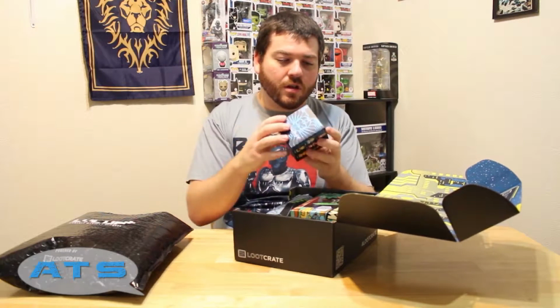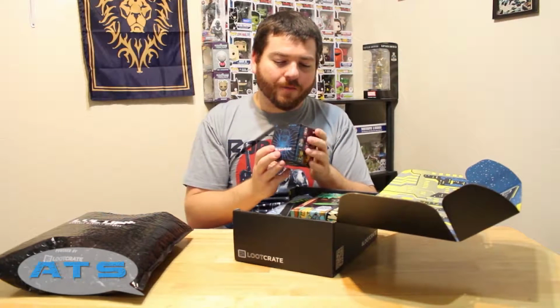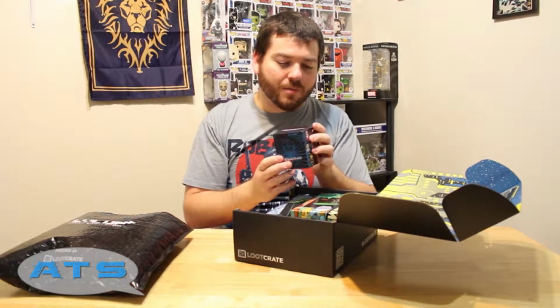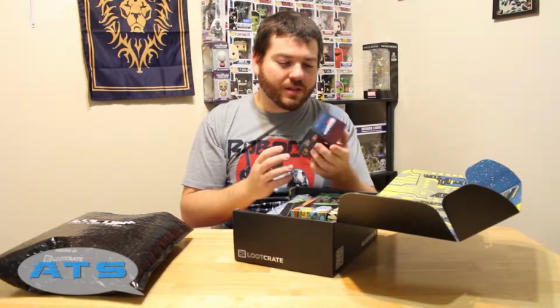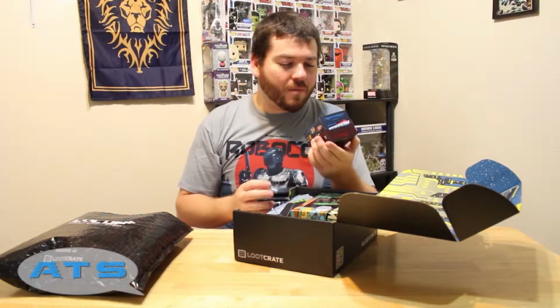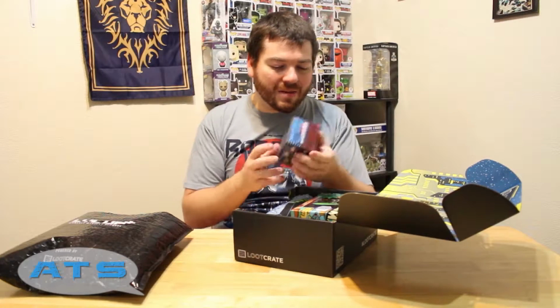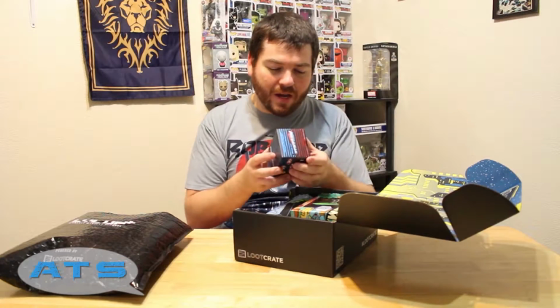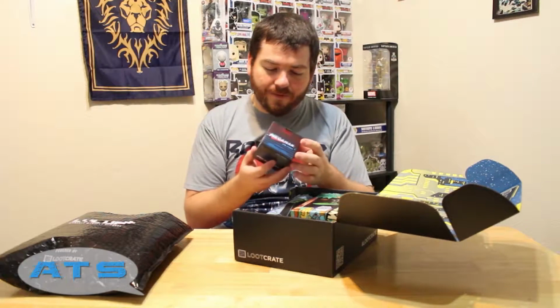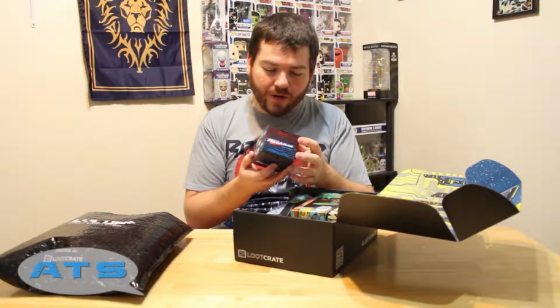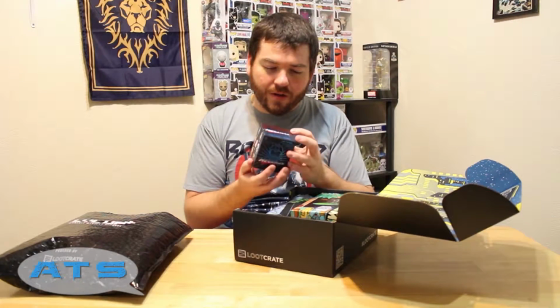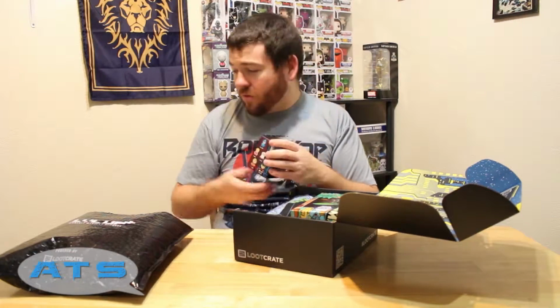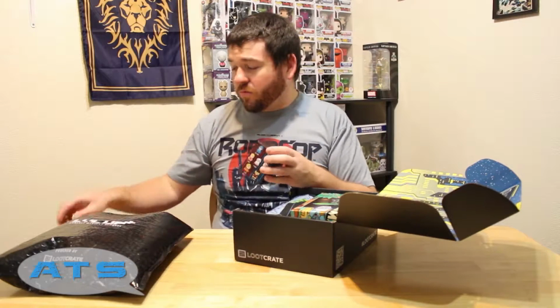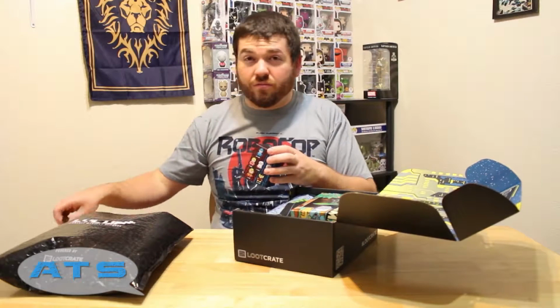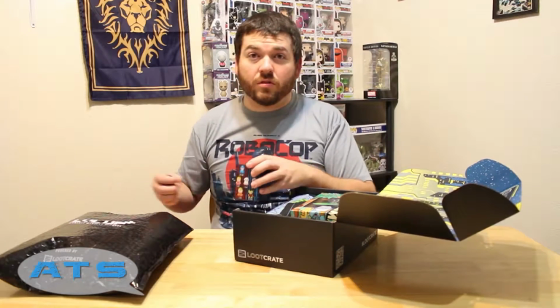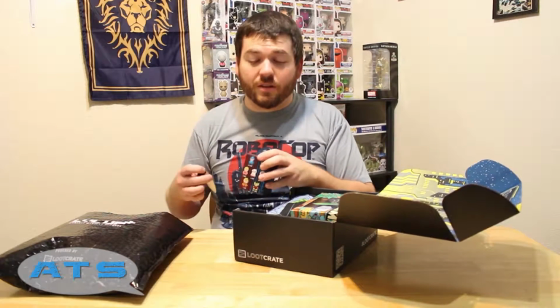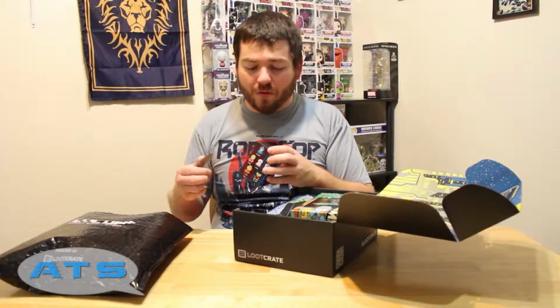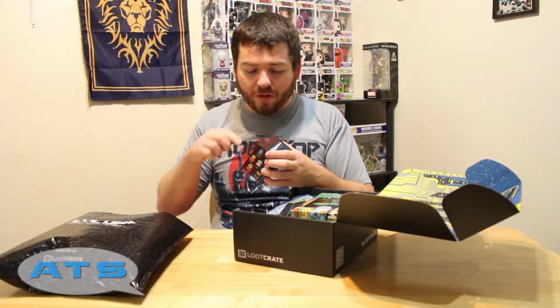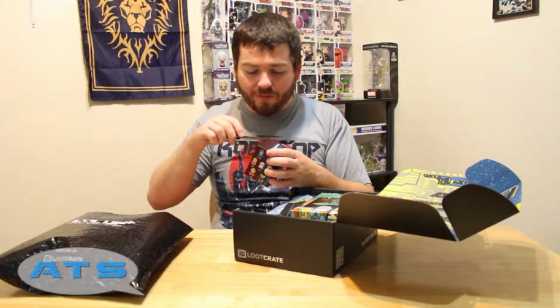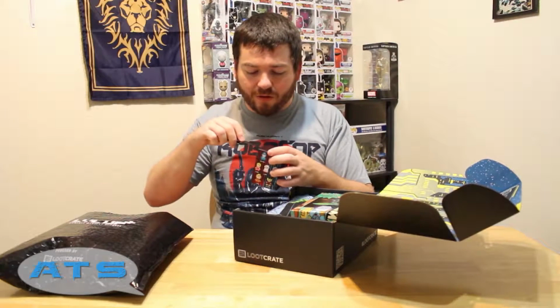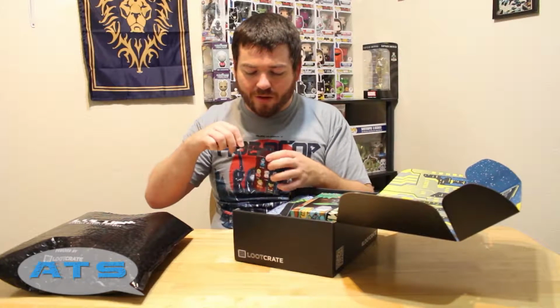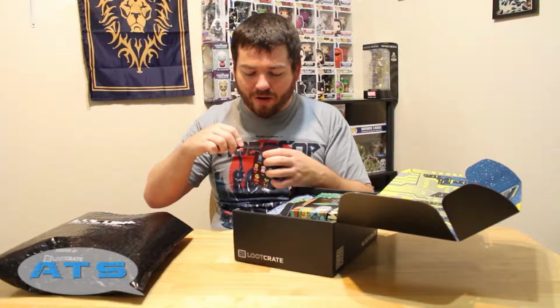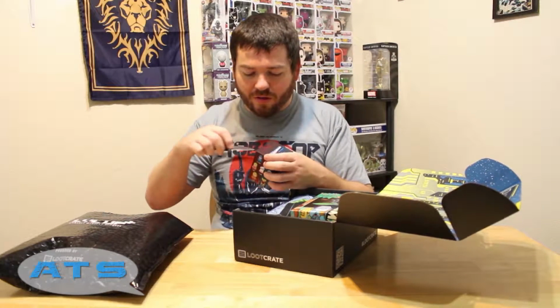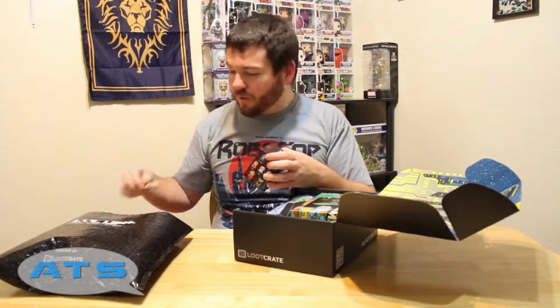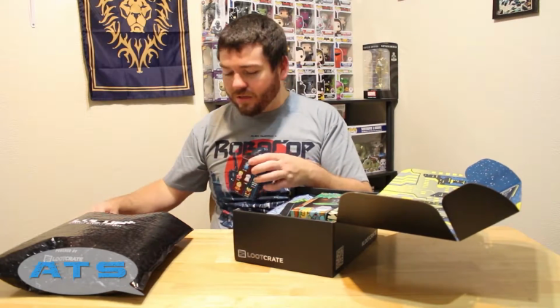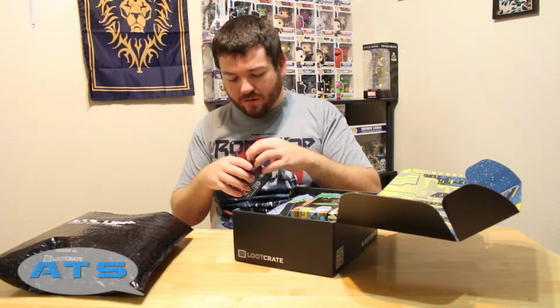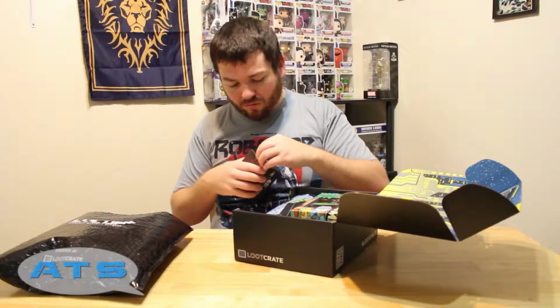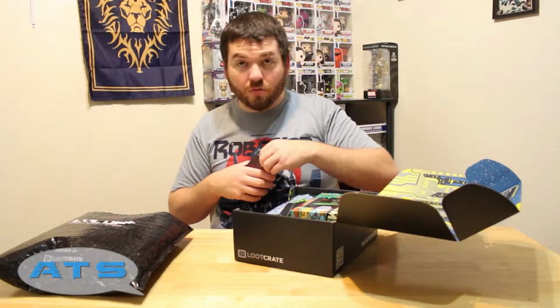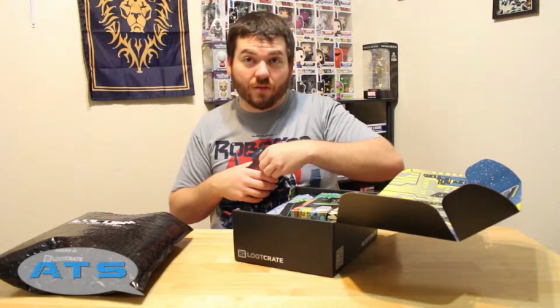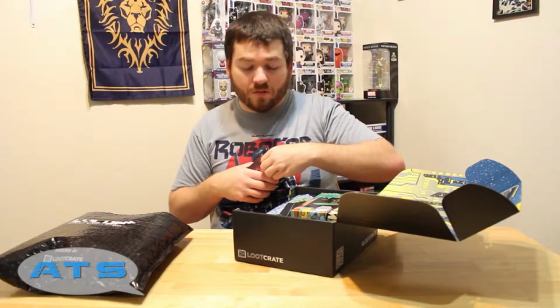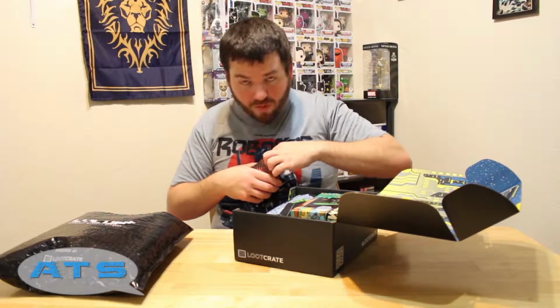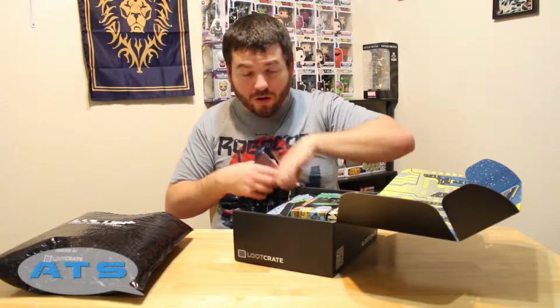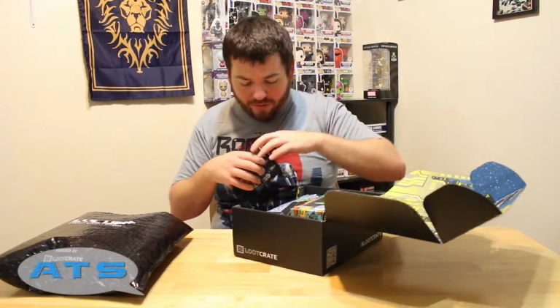First up is a Mega Man figurine. Let's crack this bad boy open because I've got those Mega Man helmets on my computer desk, so this will just have to go right up there along with it.